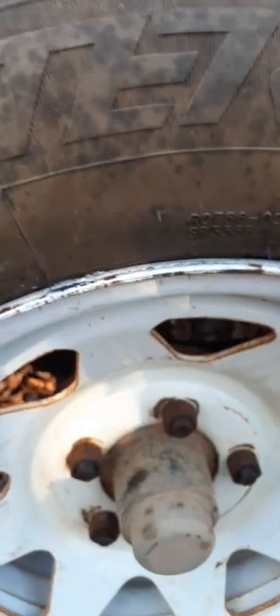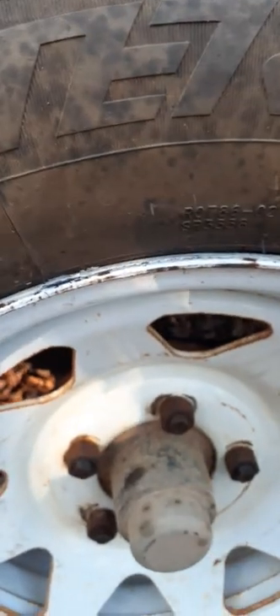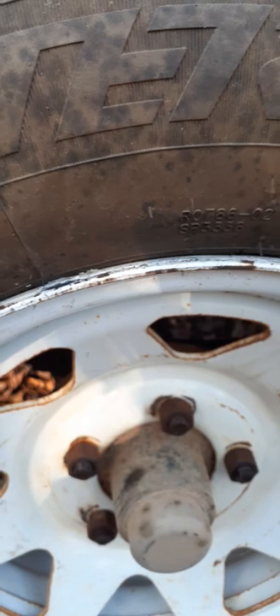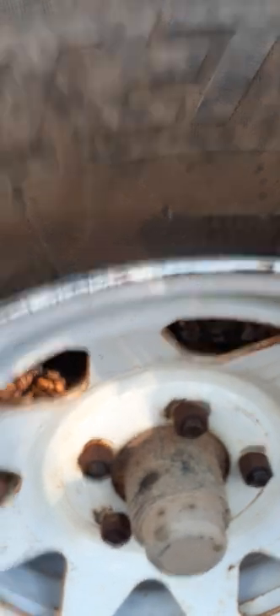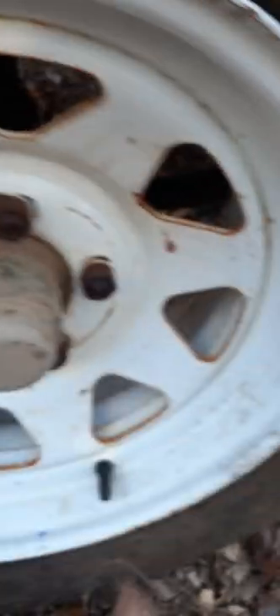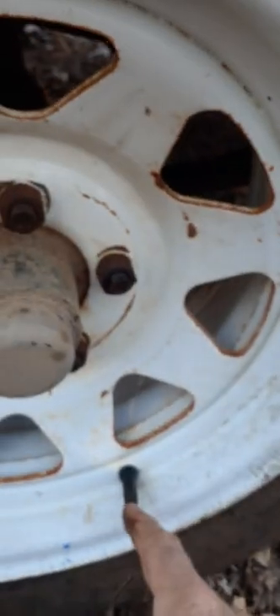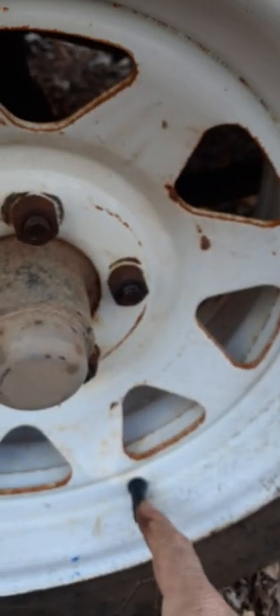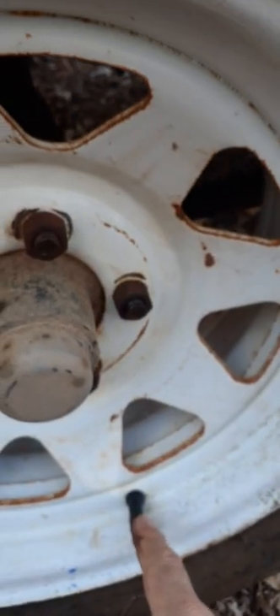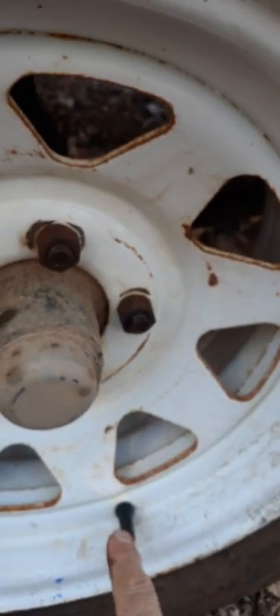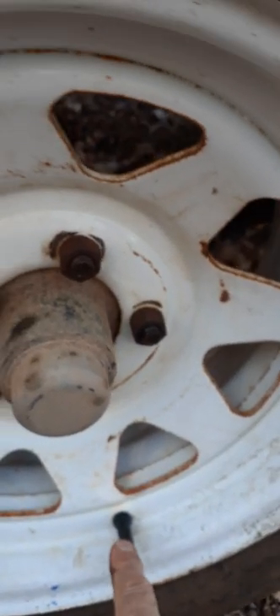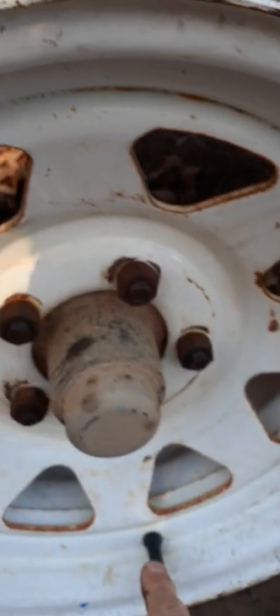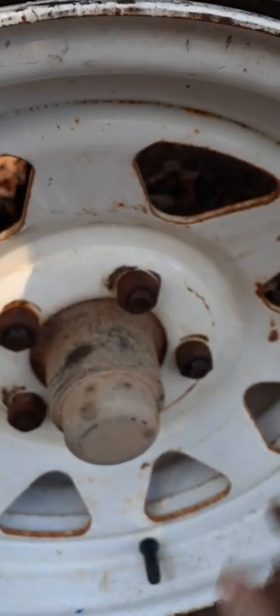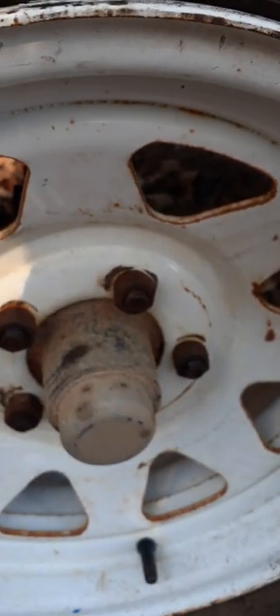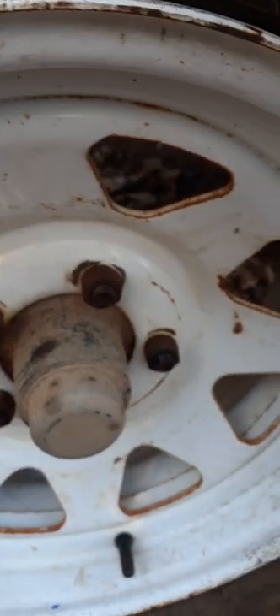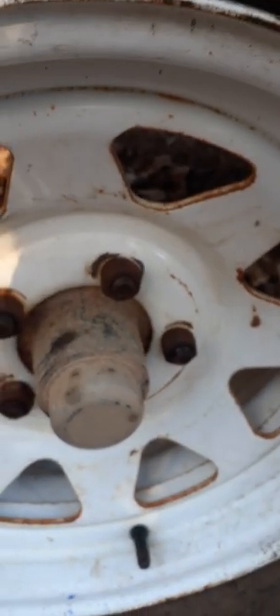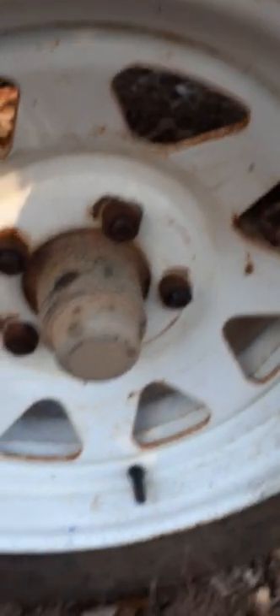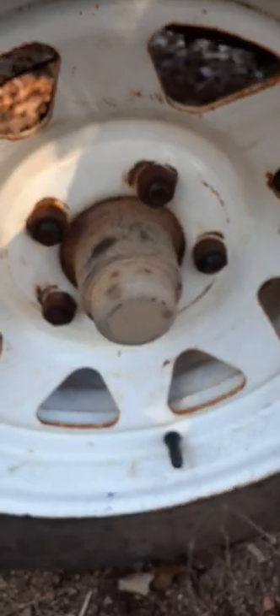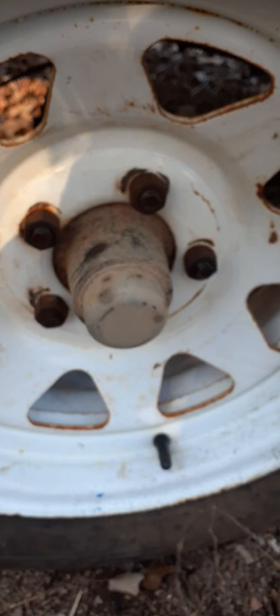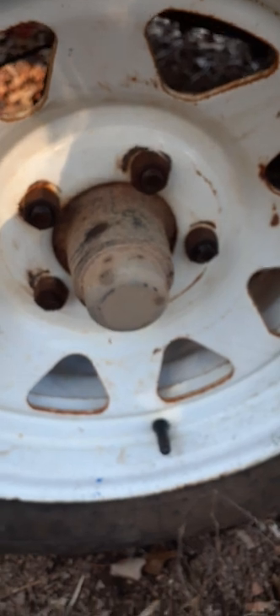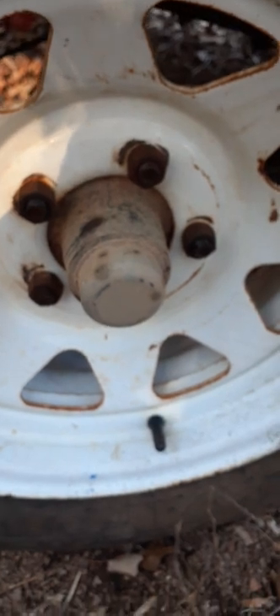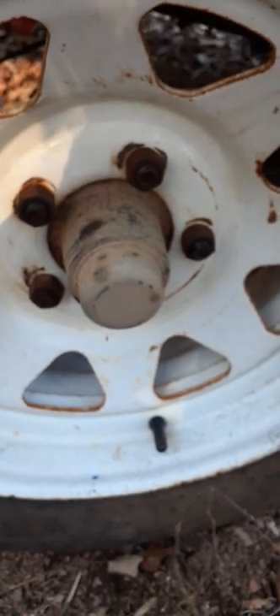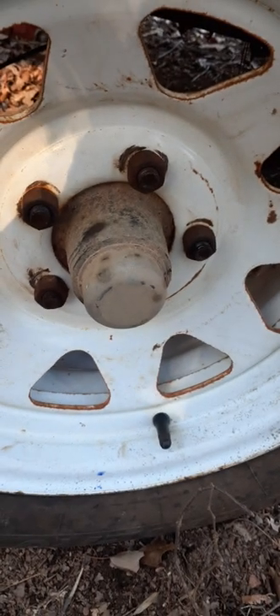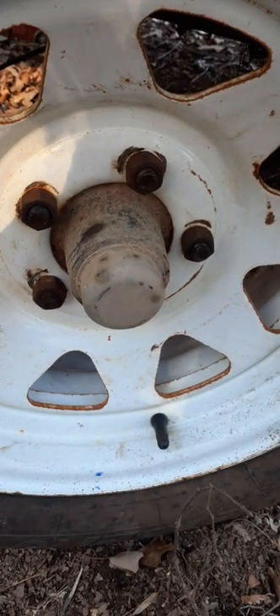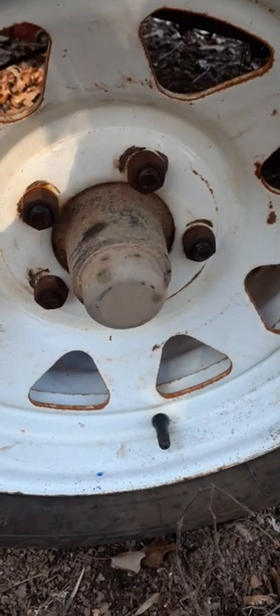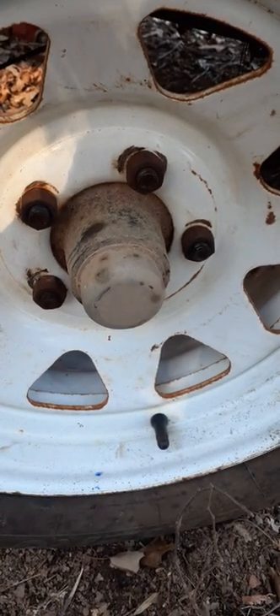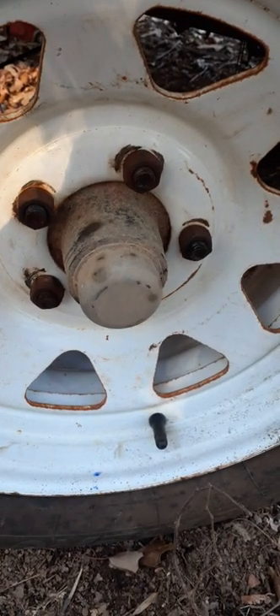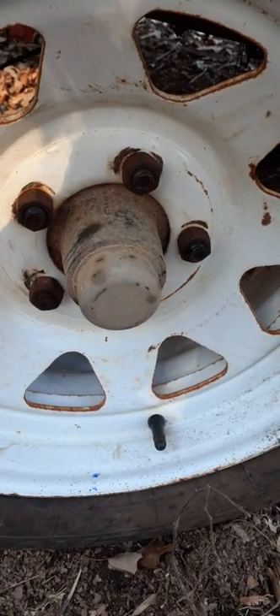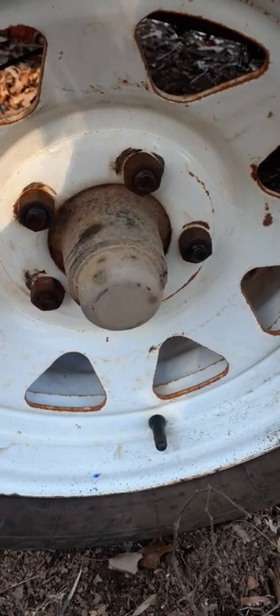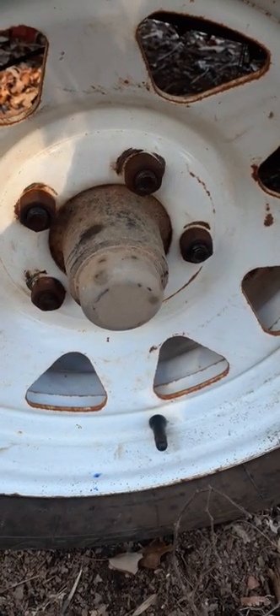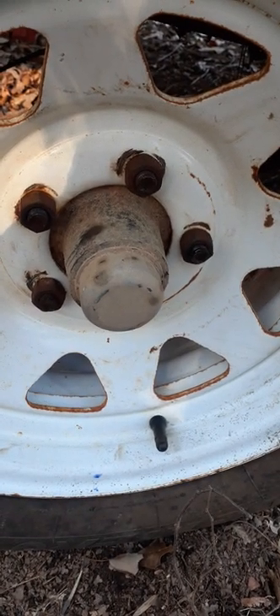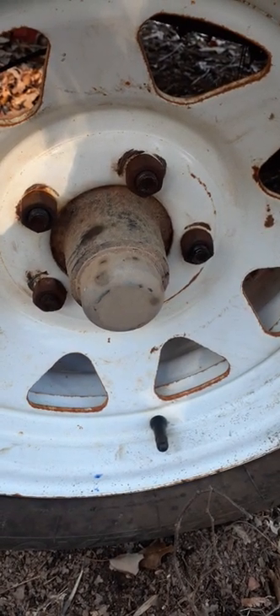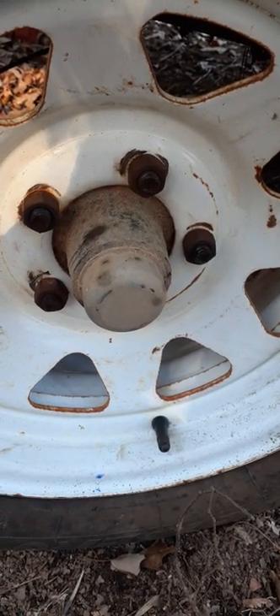It cost me $25 because I had to buy new stems. He charged me $5 for the stem — it was normally $5 each. He broke them off; they weren't leaking, but he broke them off.